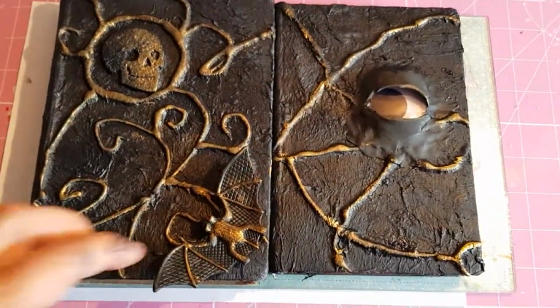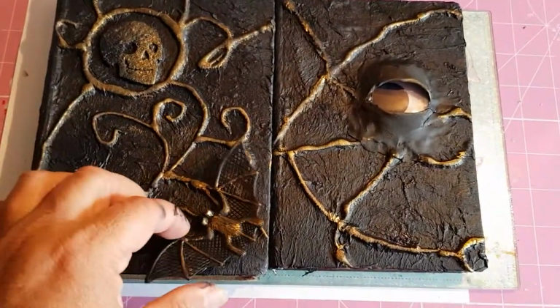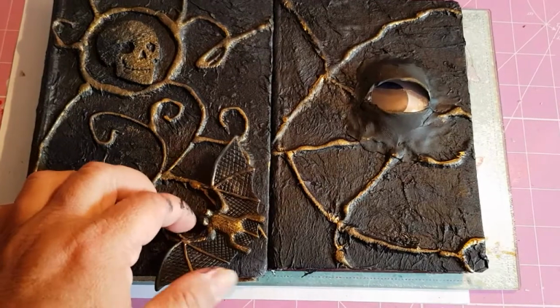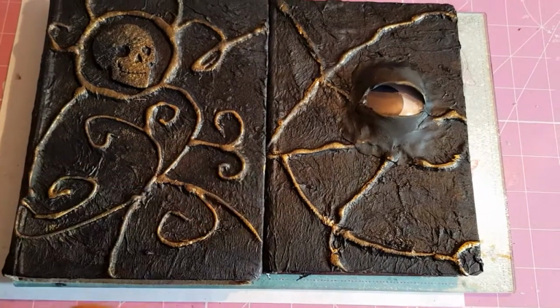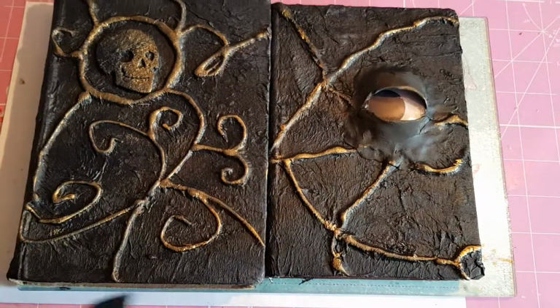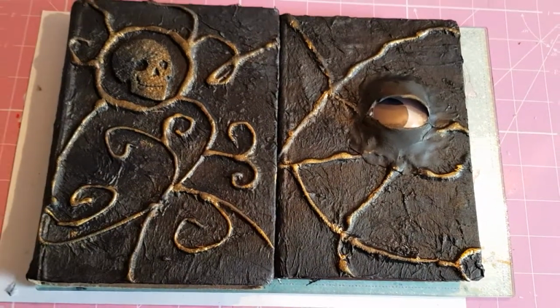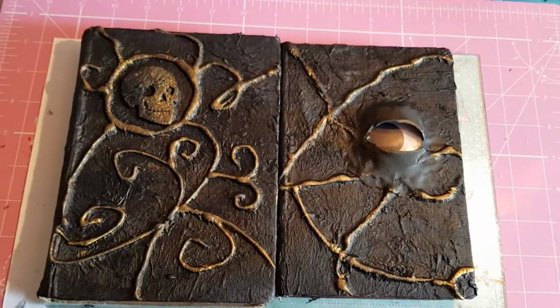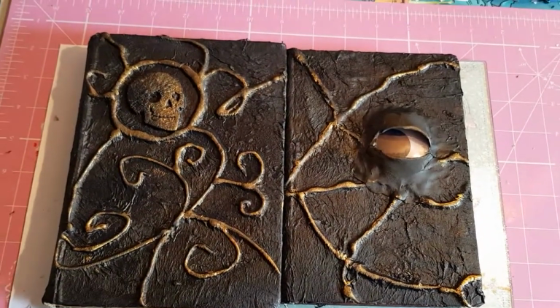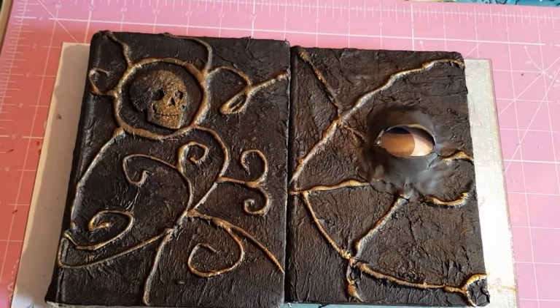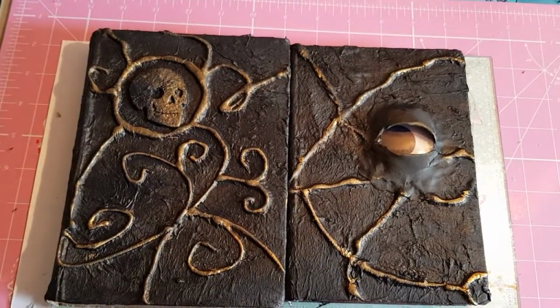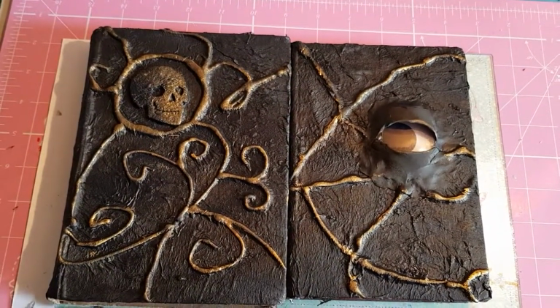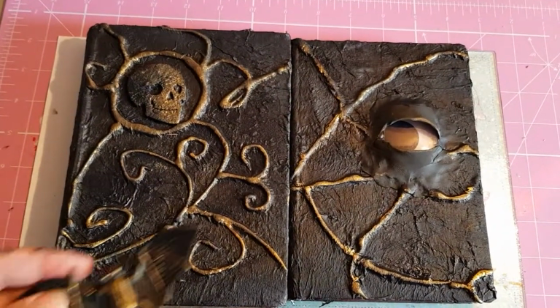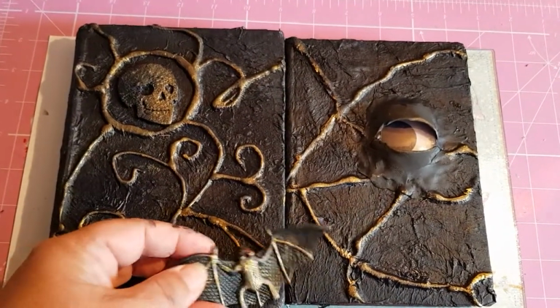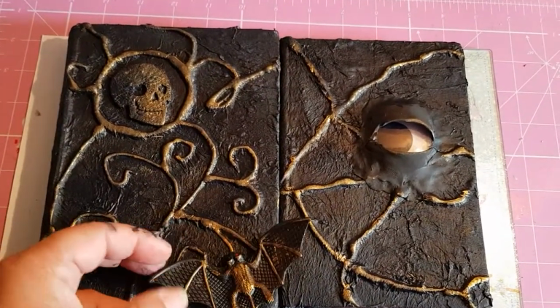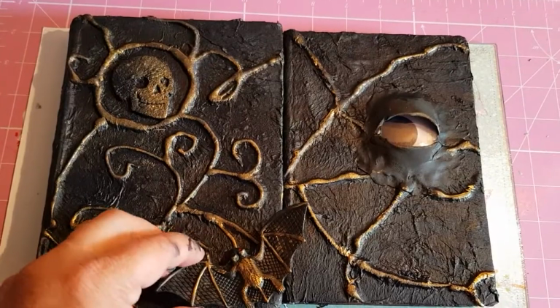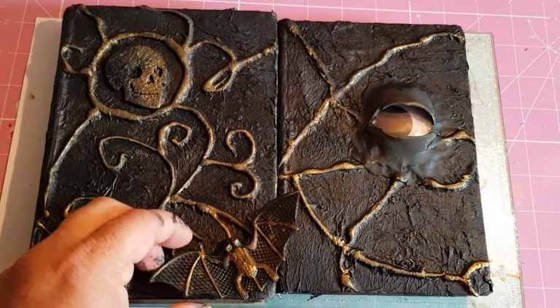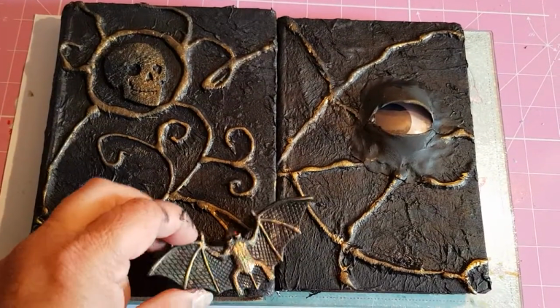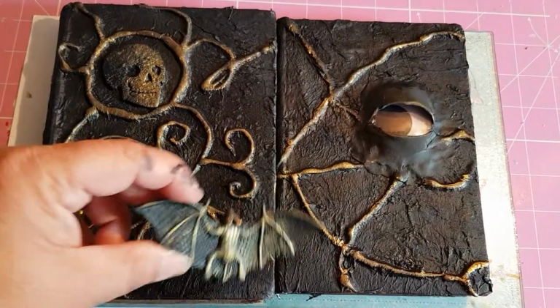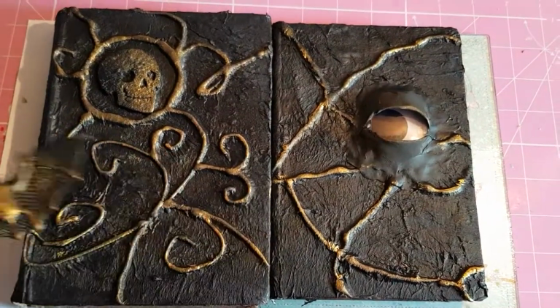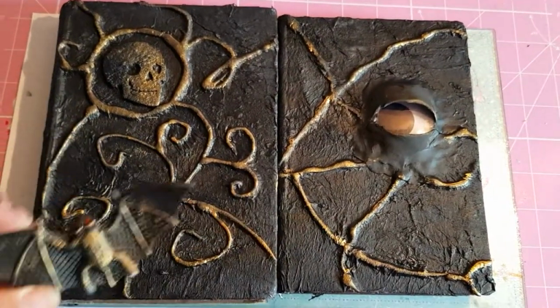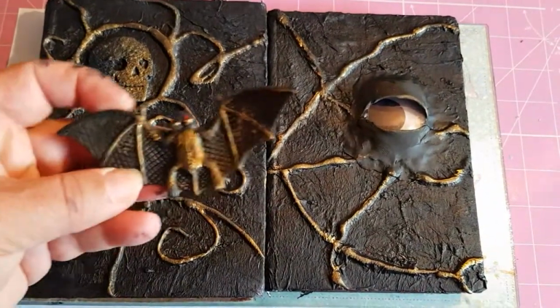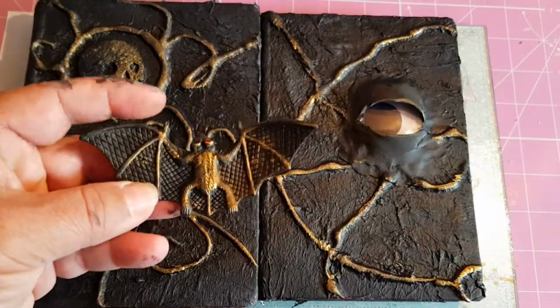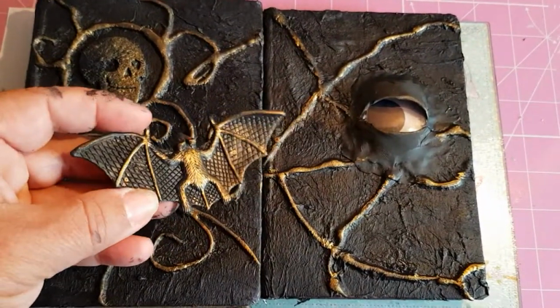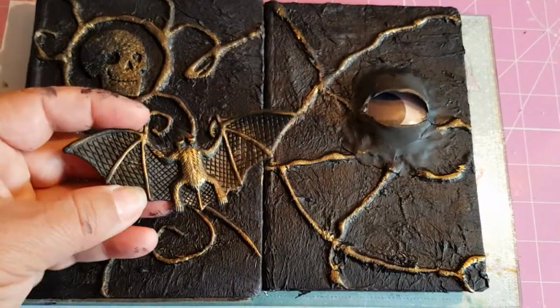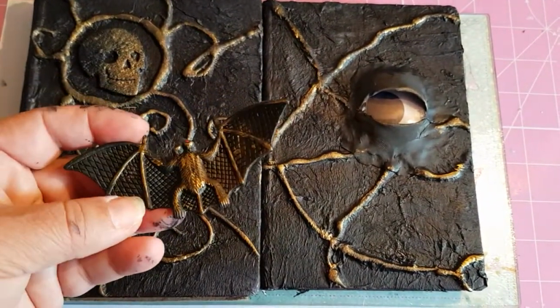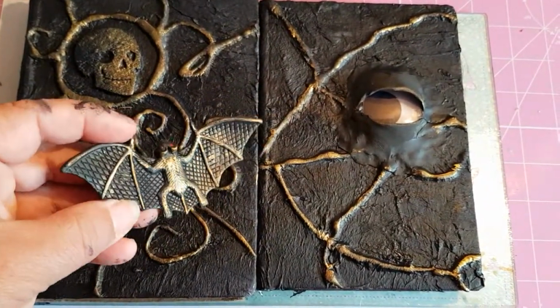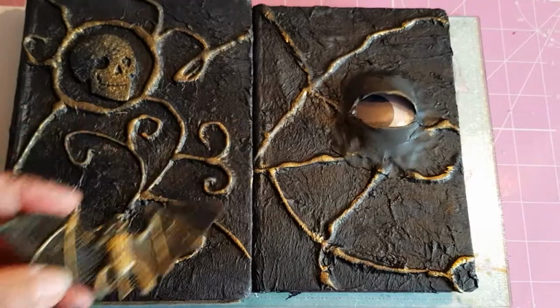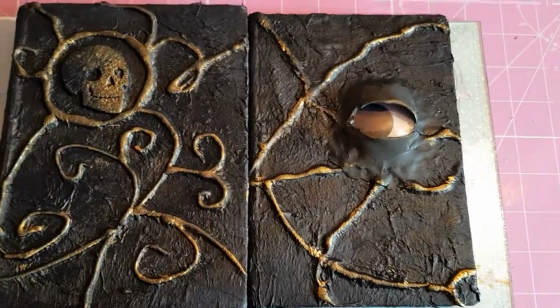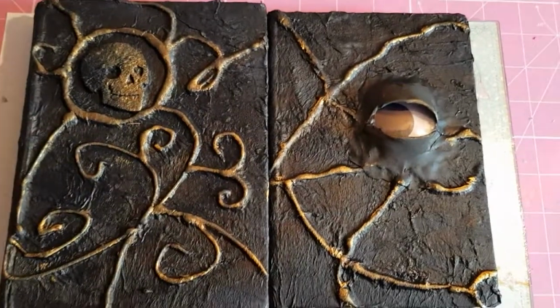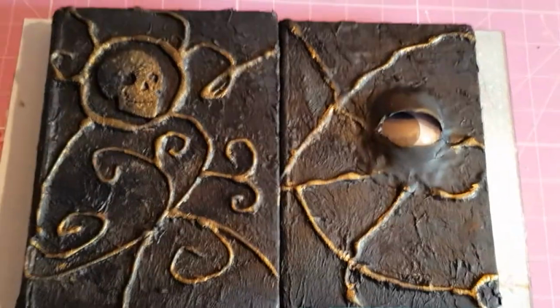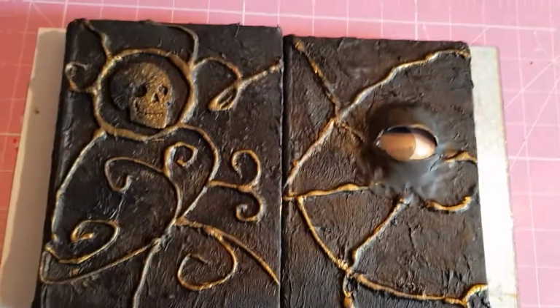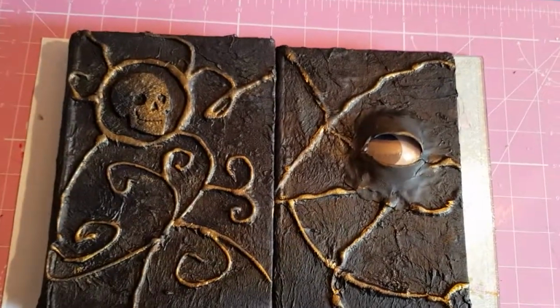And the little bat — he'll come off and I might place him somewhere. I'll put a wee bit of gold on him as well, just to bring out the gold and the black in the books.